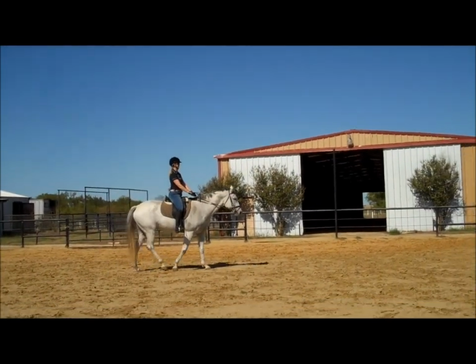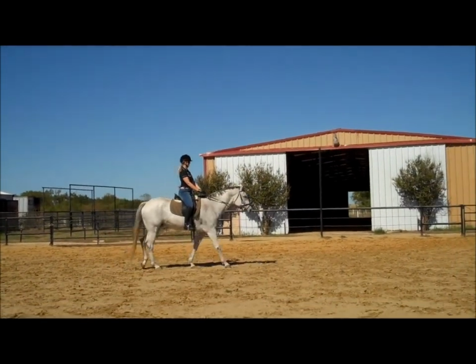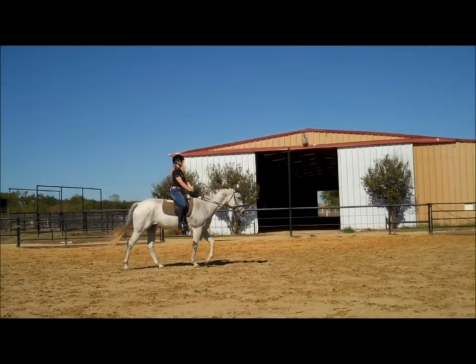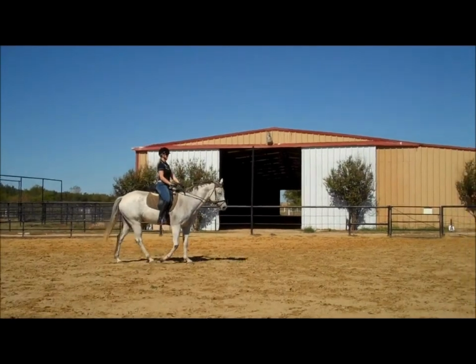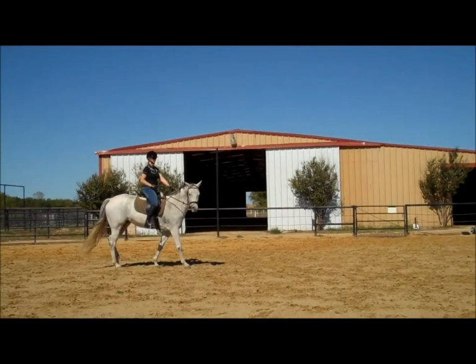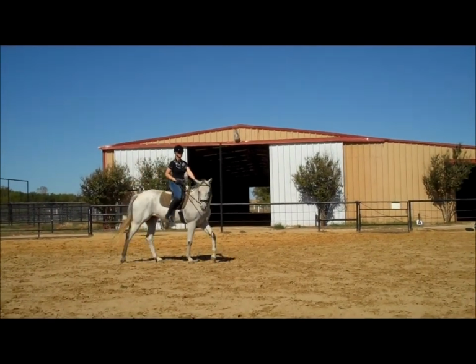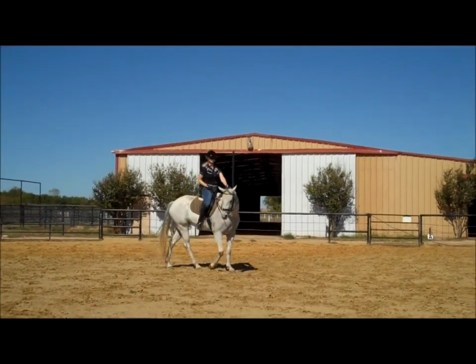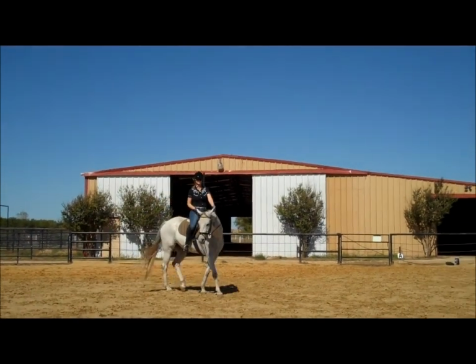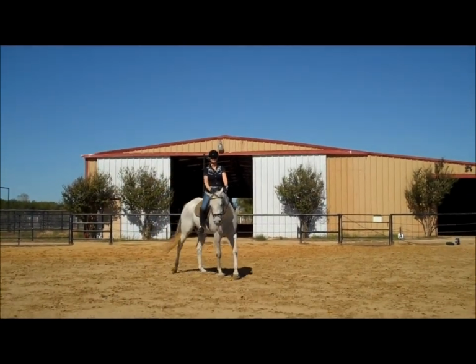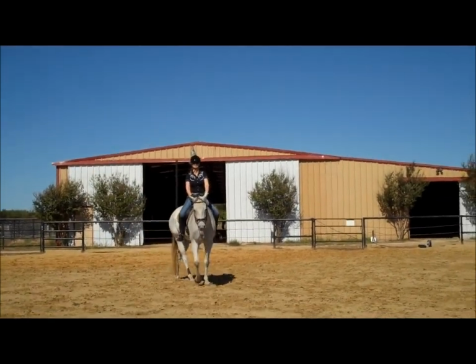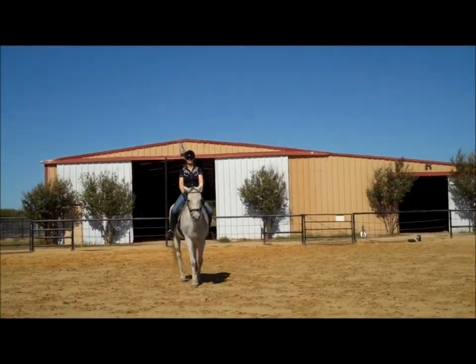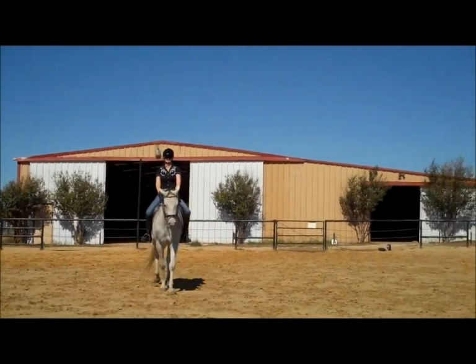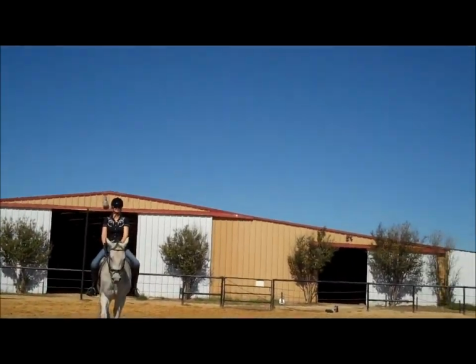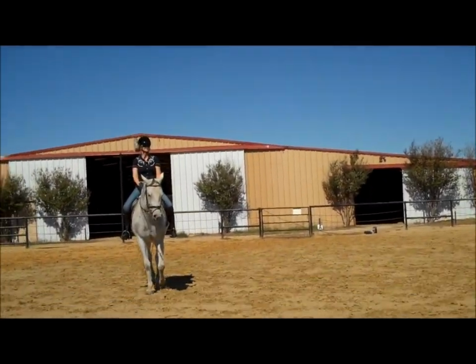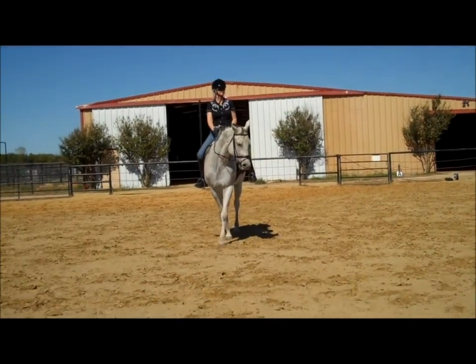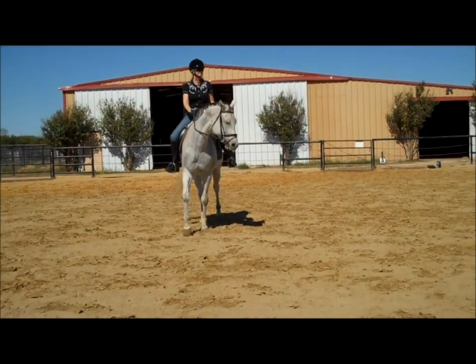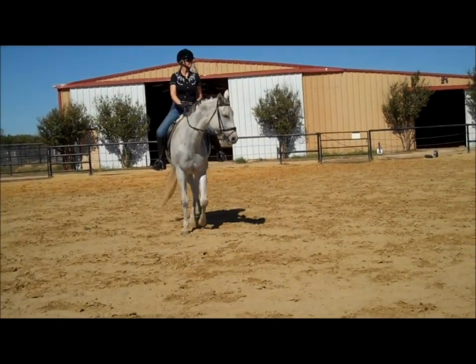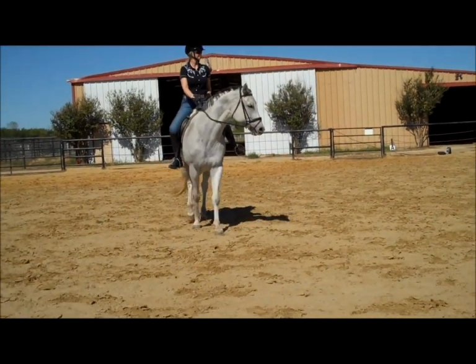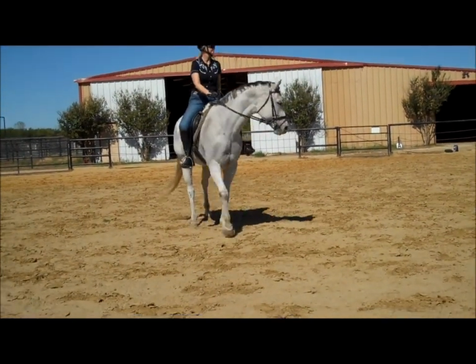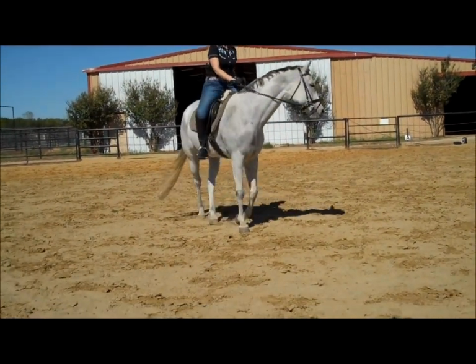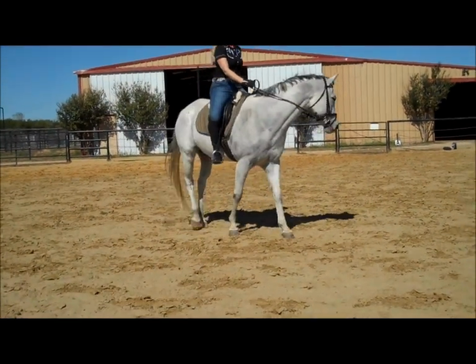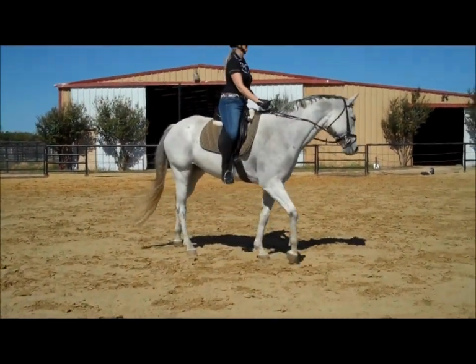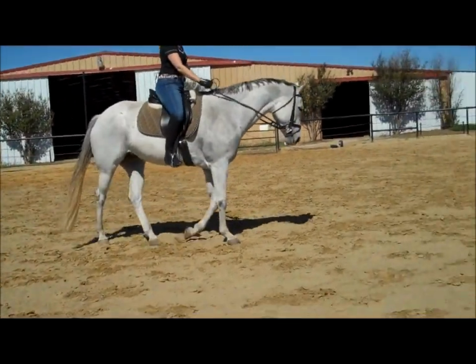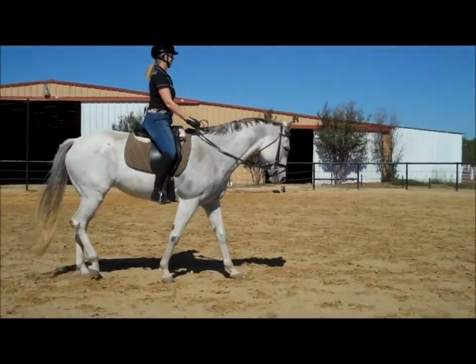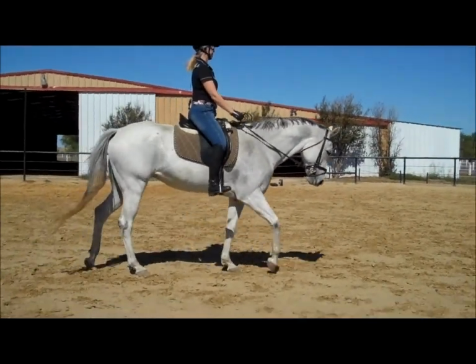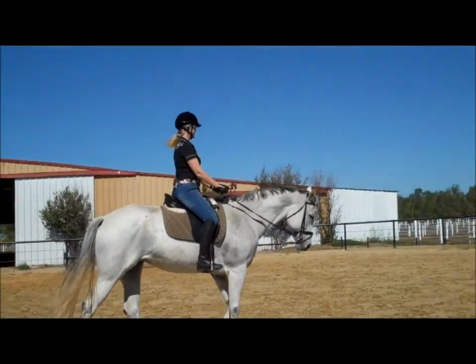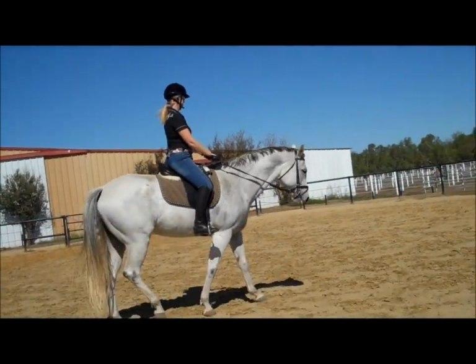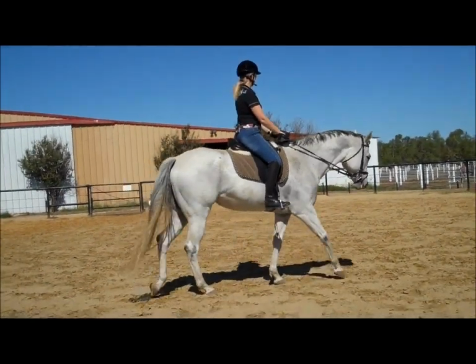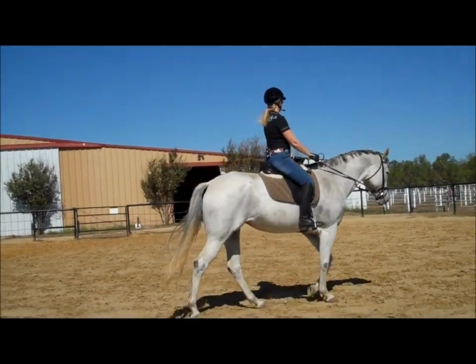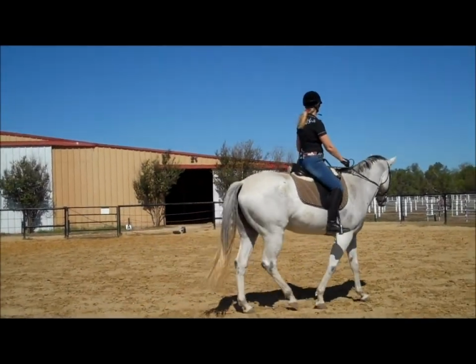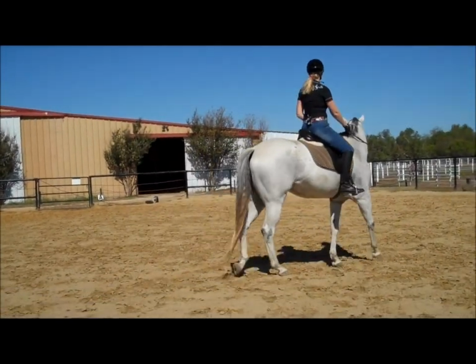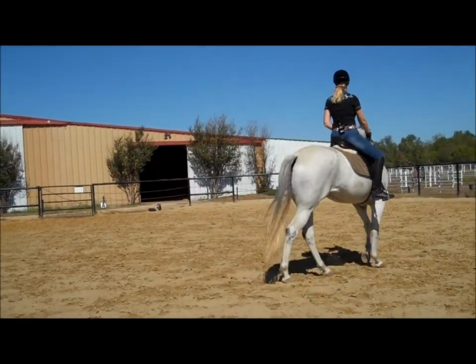And again — bend her right, right leg back, move her butt. And this time go left: bend her left, left leg back, move her butt. There you go, yeah — using that. Yep, I like your leg there. It's a lot less effort. You notice she's getting rounder on the bridle.